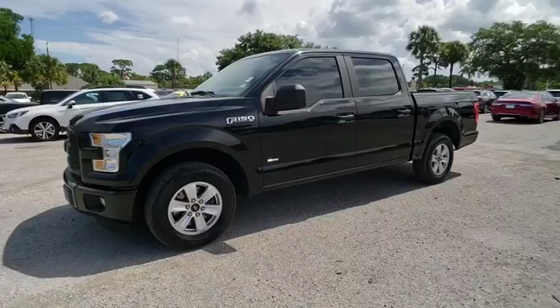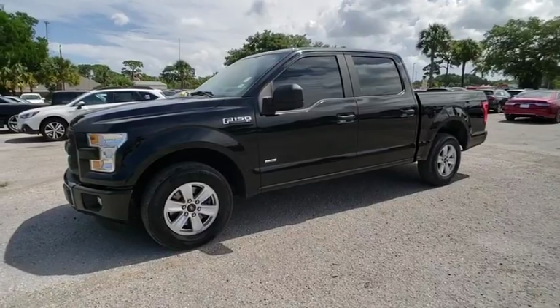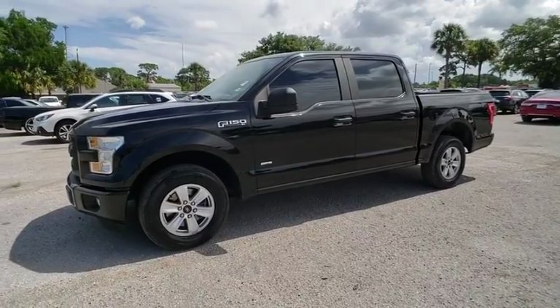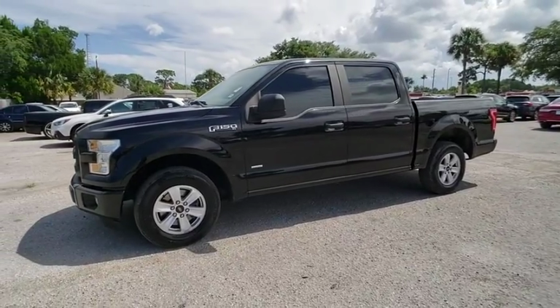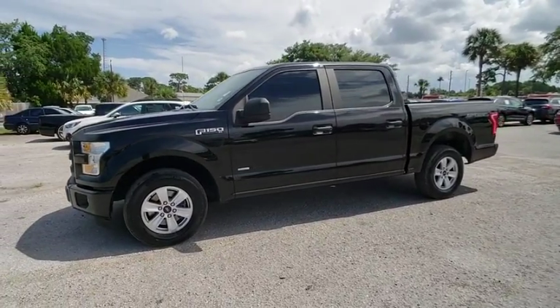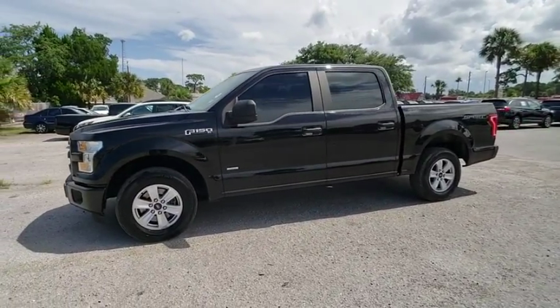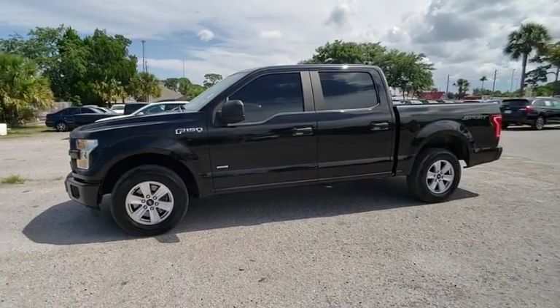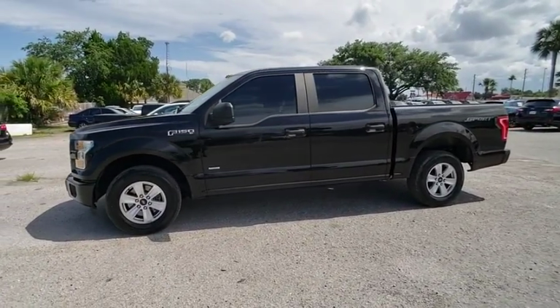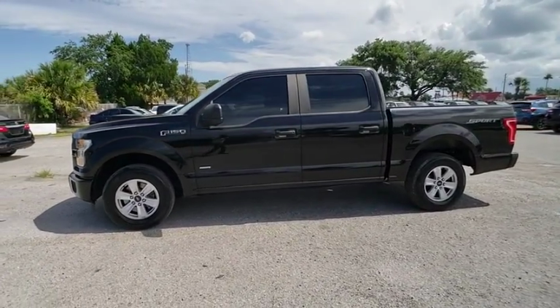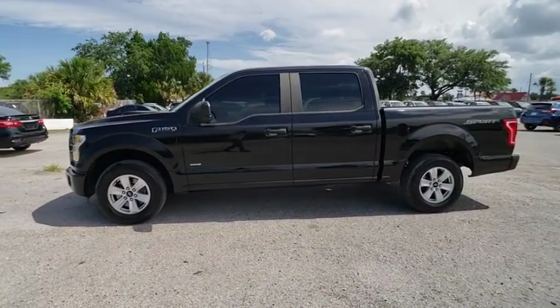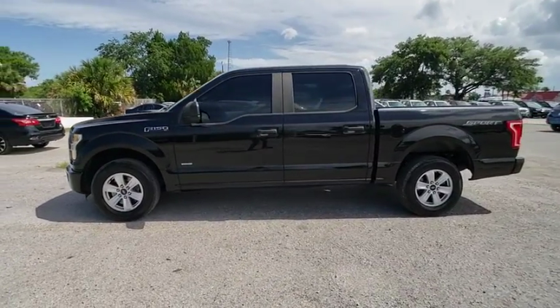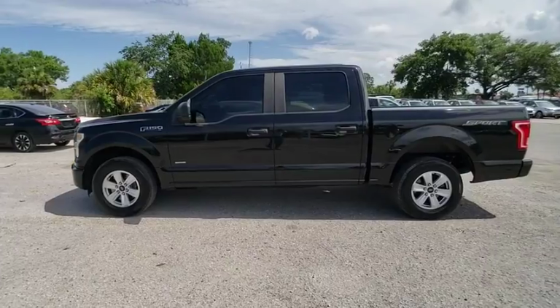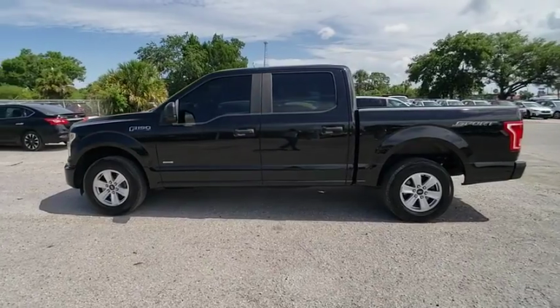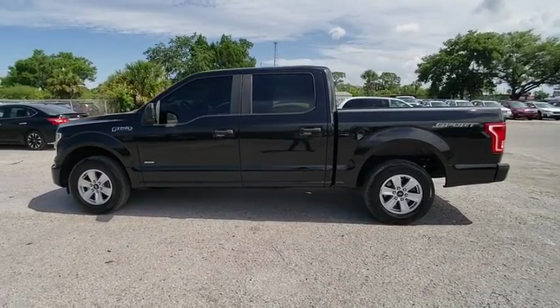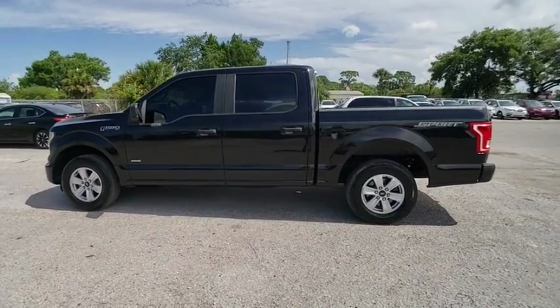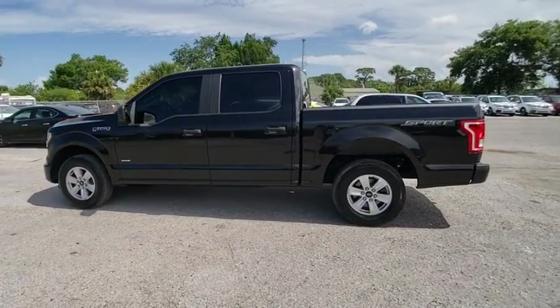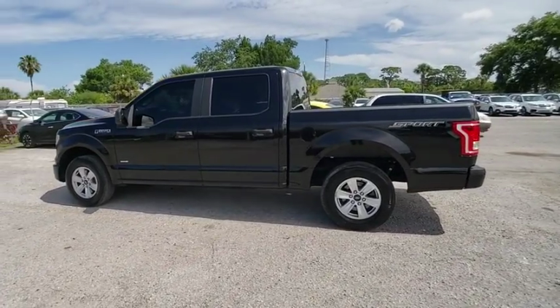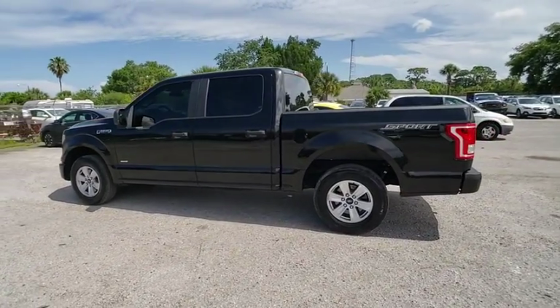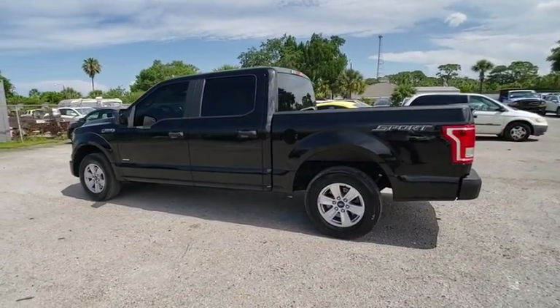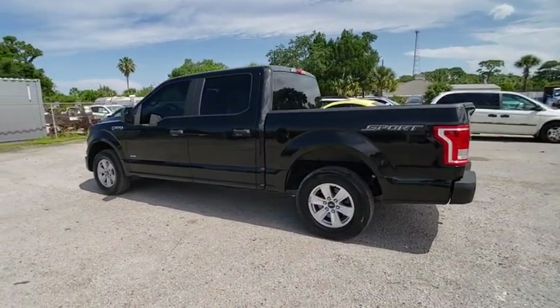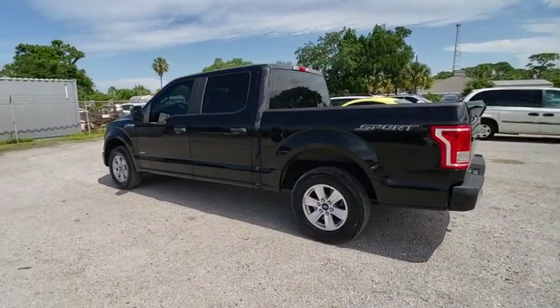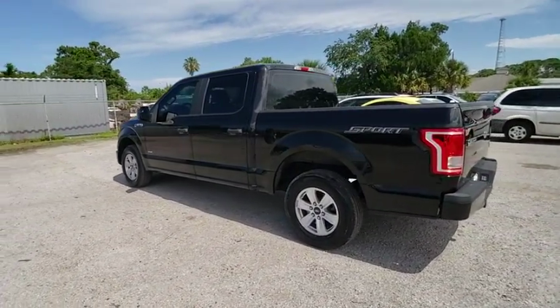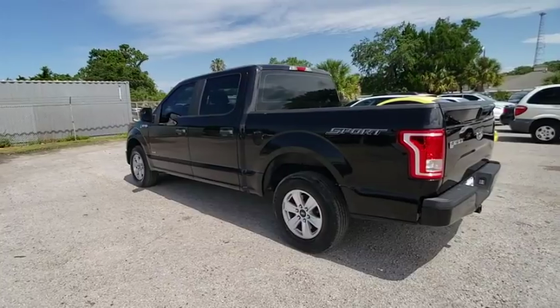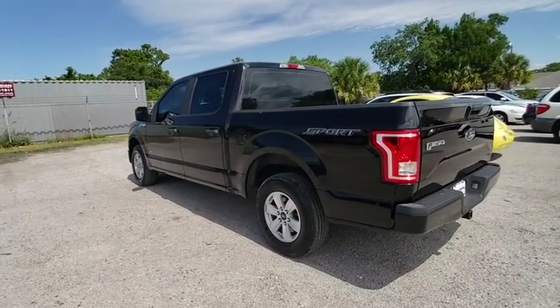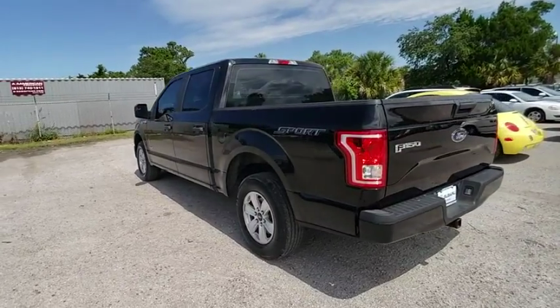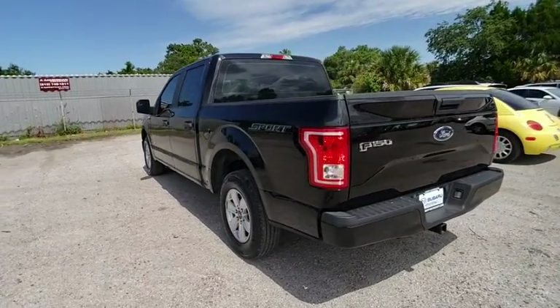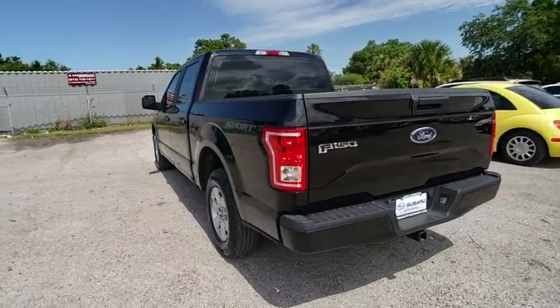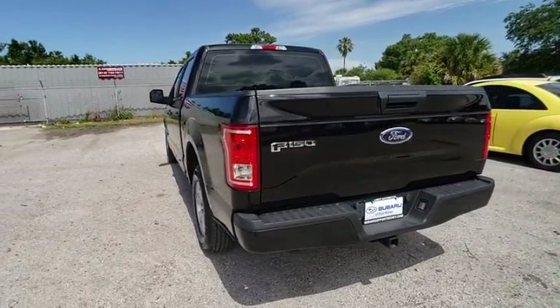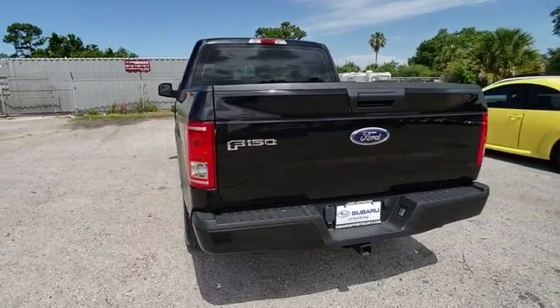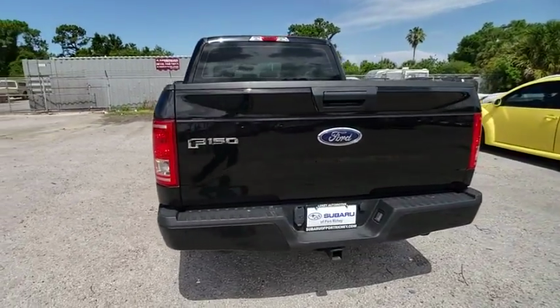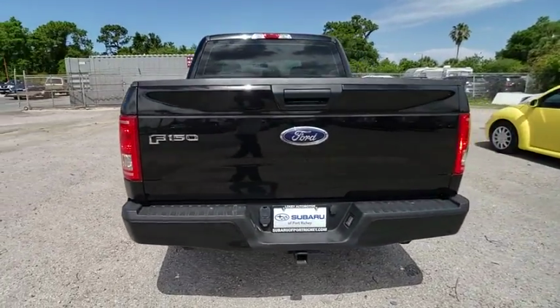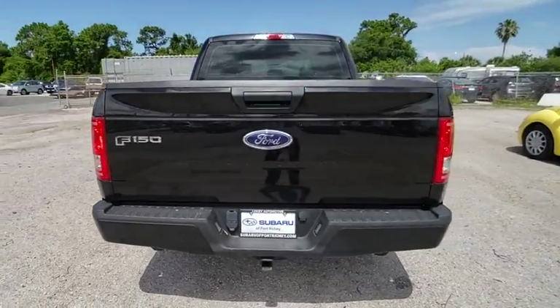2015 F-150. A Ford F-150 knows how to handle any situation. It's built to follow orders, no whining, and is priced below $30,000. This vehicle has less than 45,000 miles.